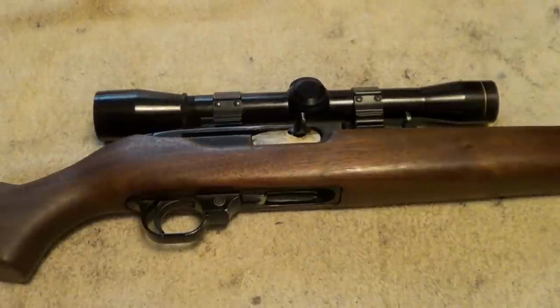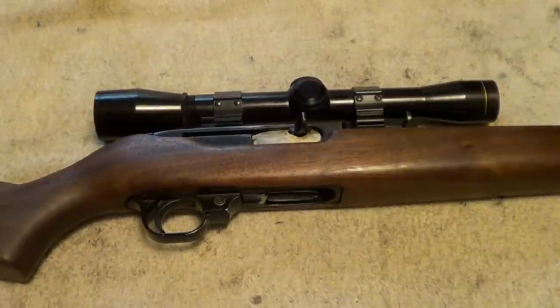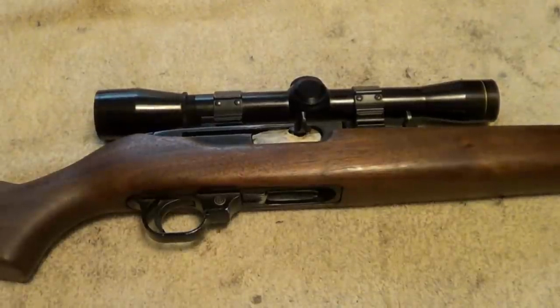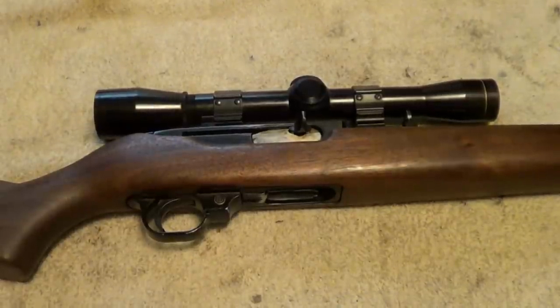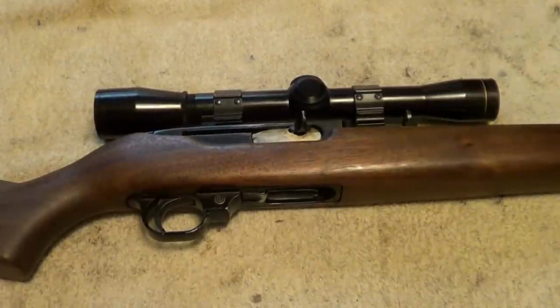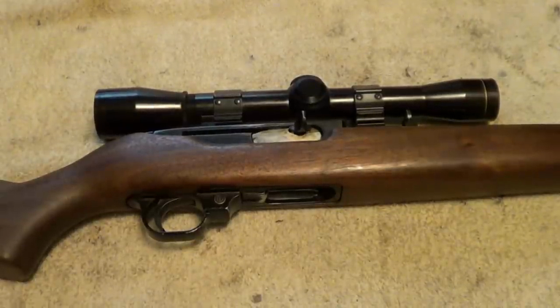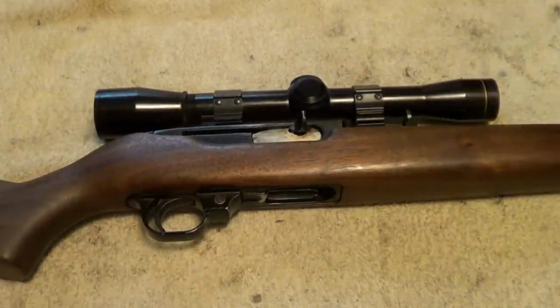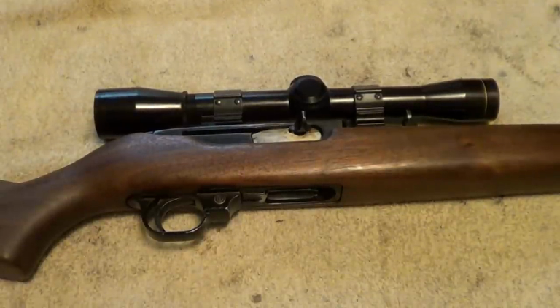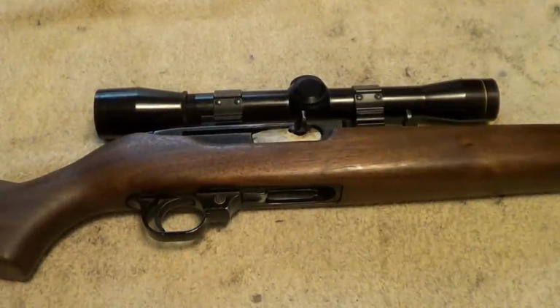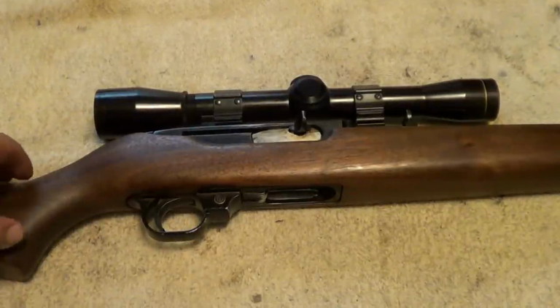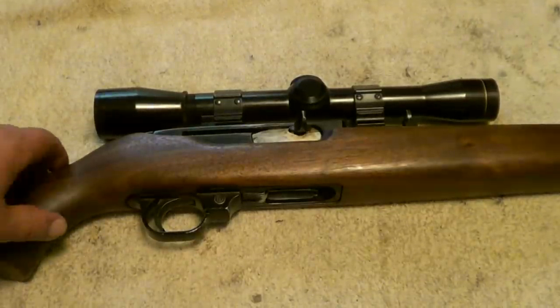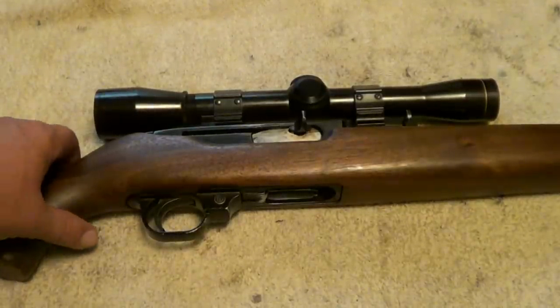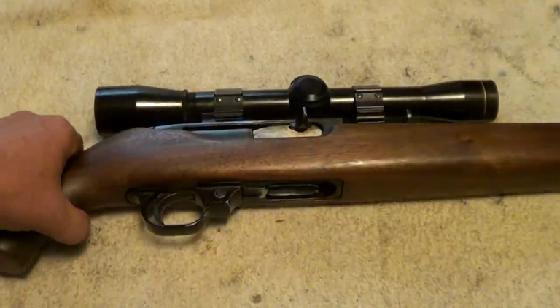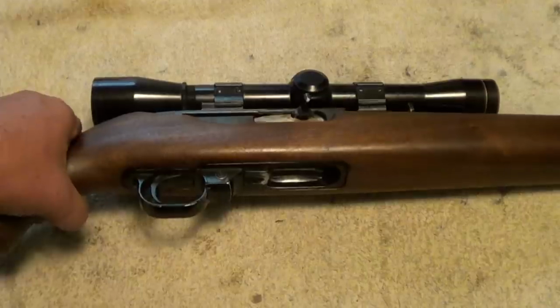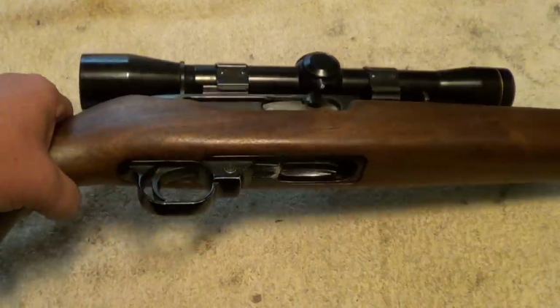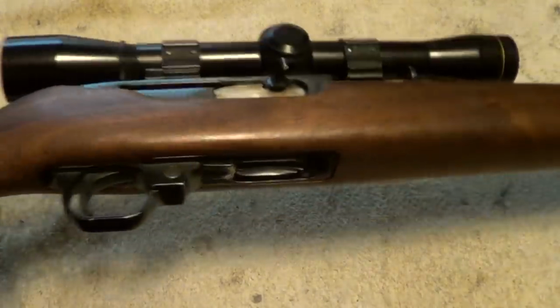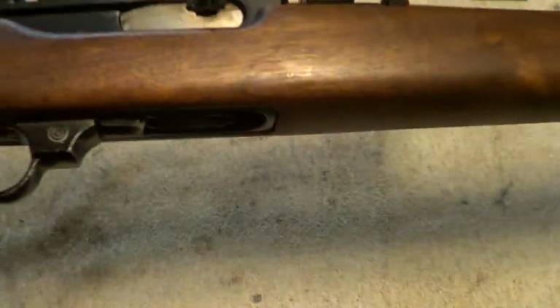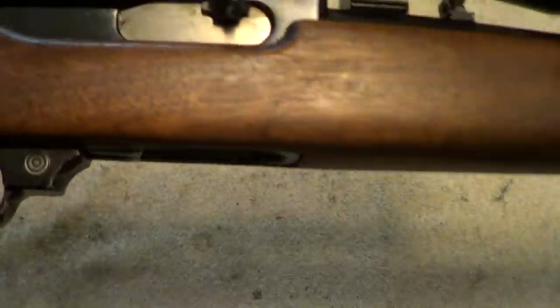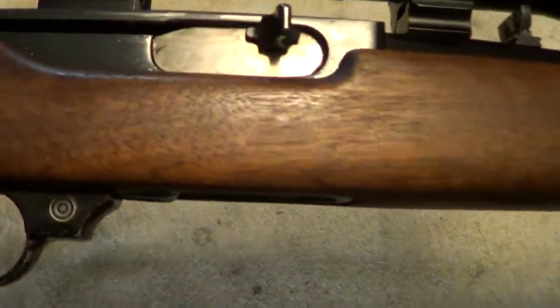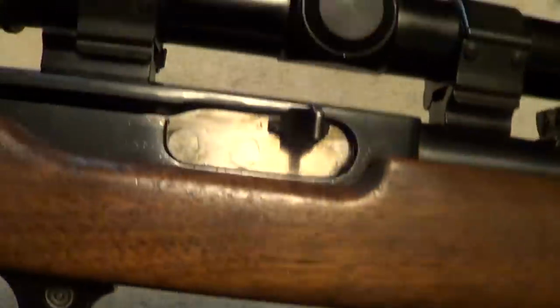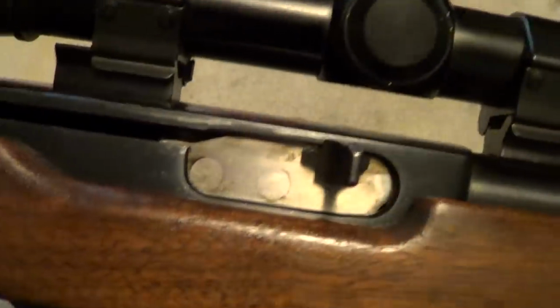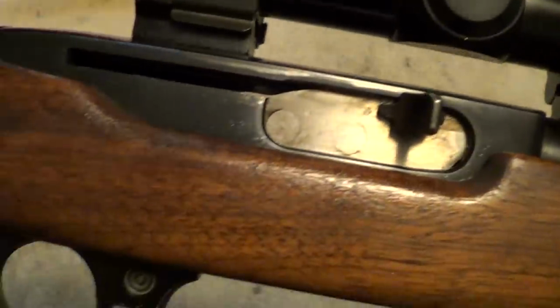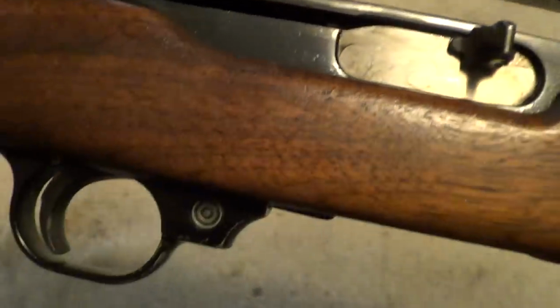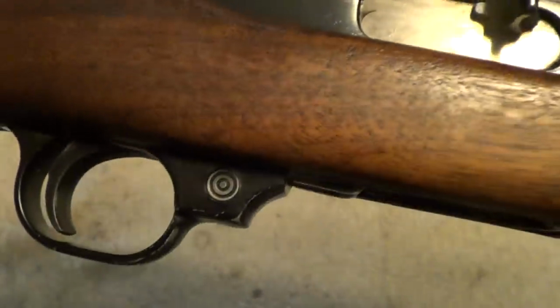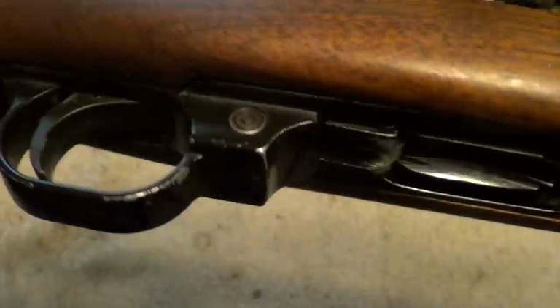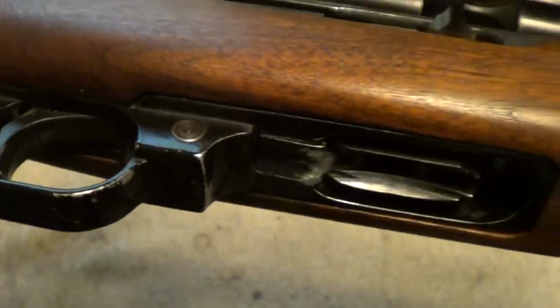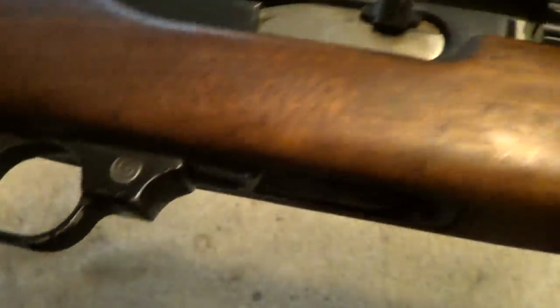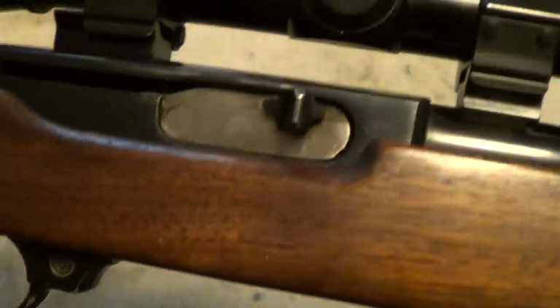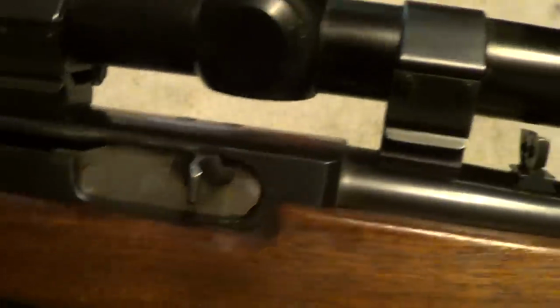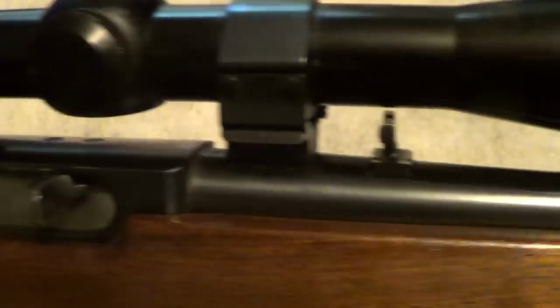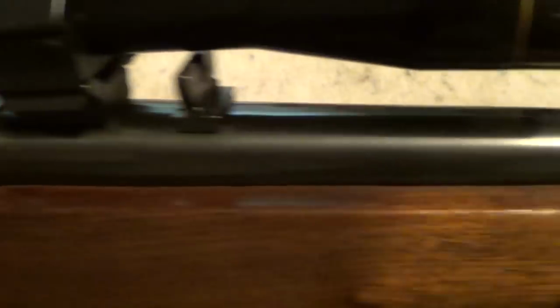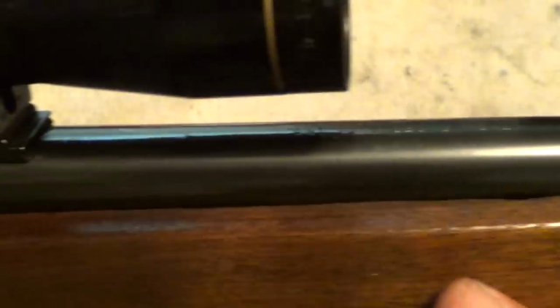This old Ruger 44 Carbine, it's seen its share of use. Got some dings and dents and wear here and there, but just in general for its age, not that bad shape — still shoots good.